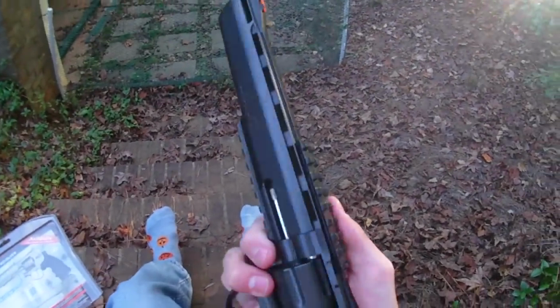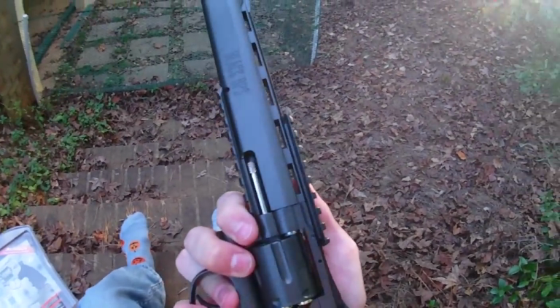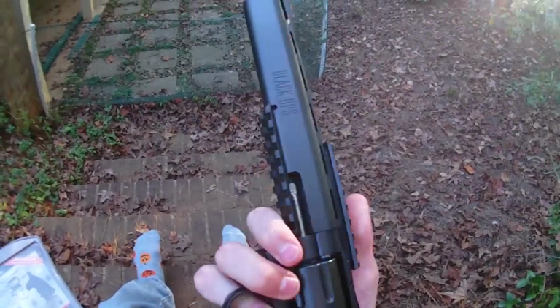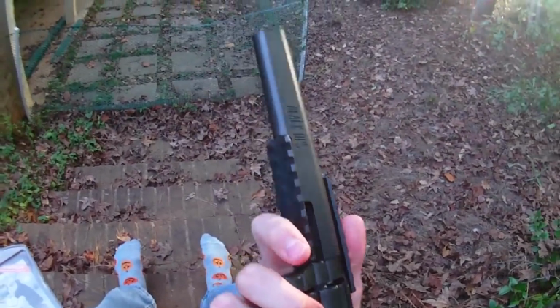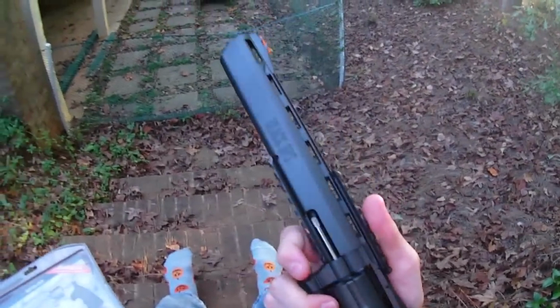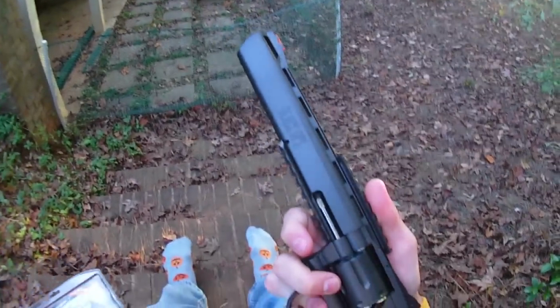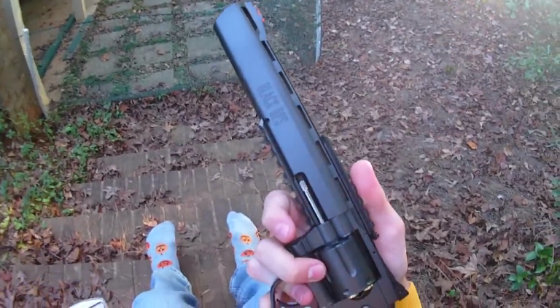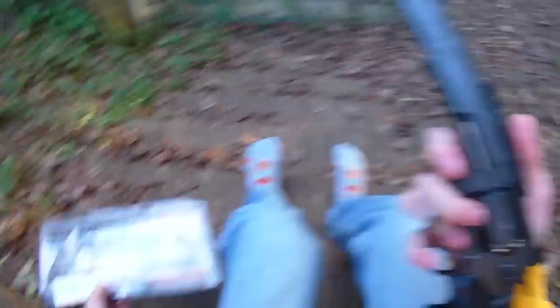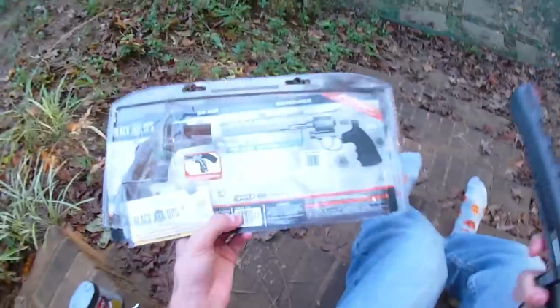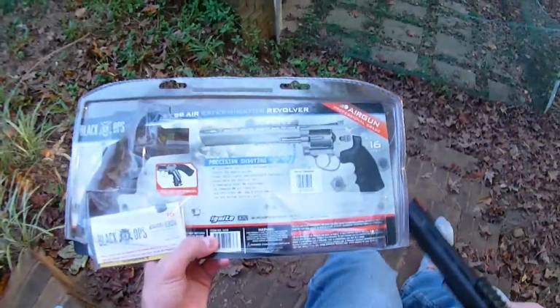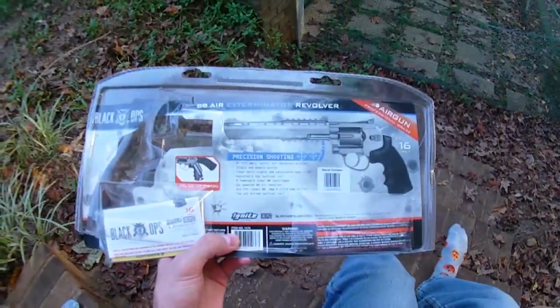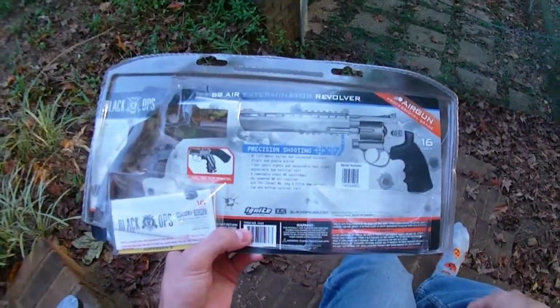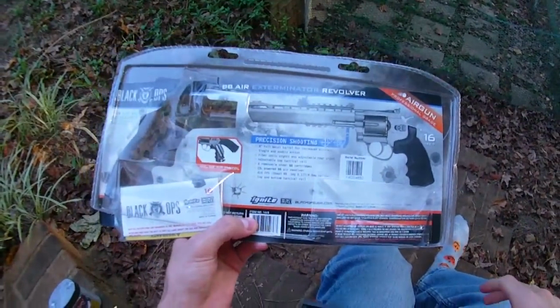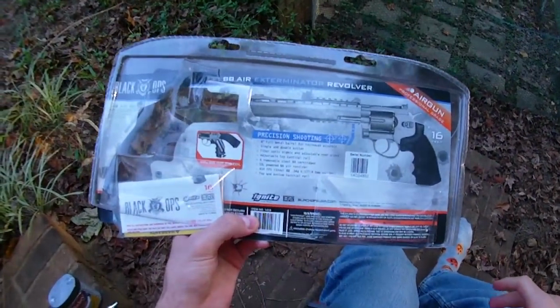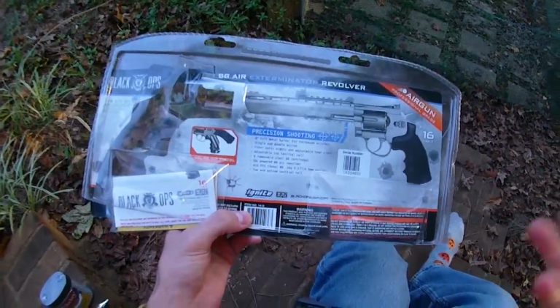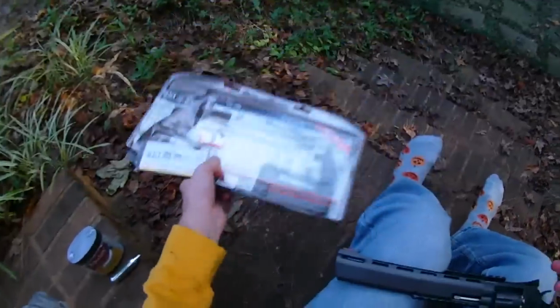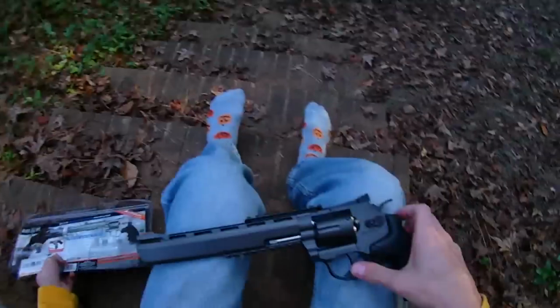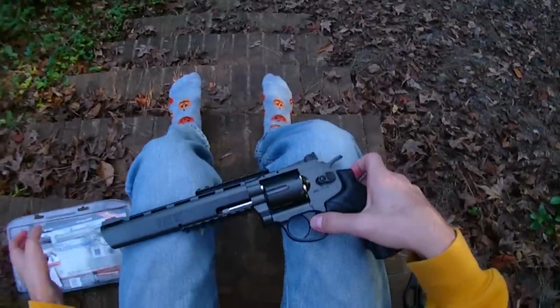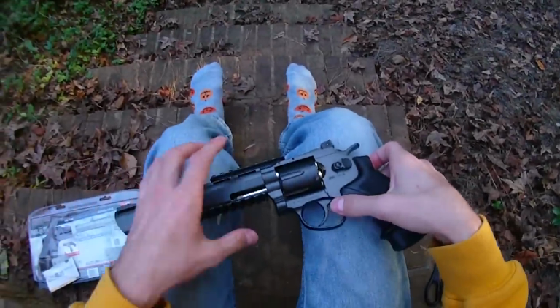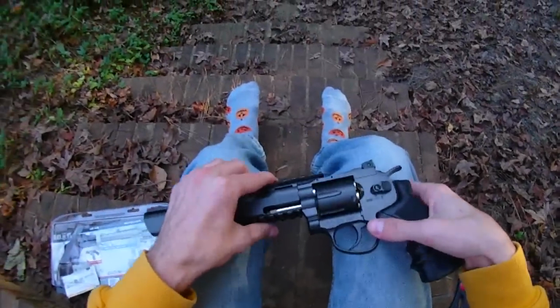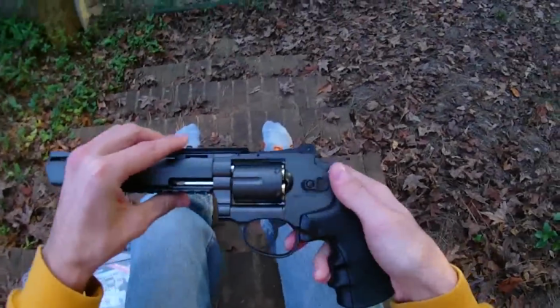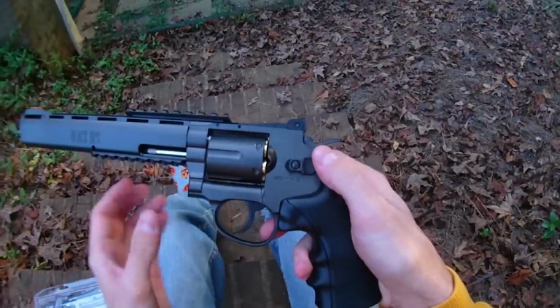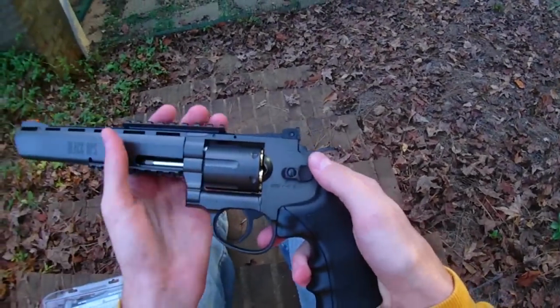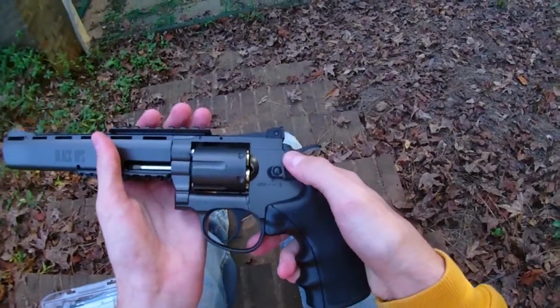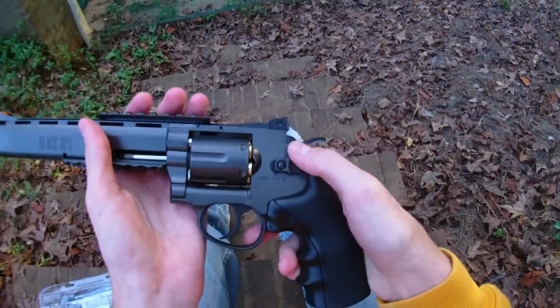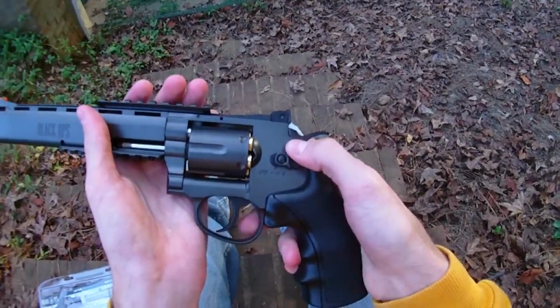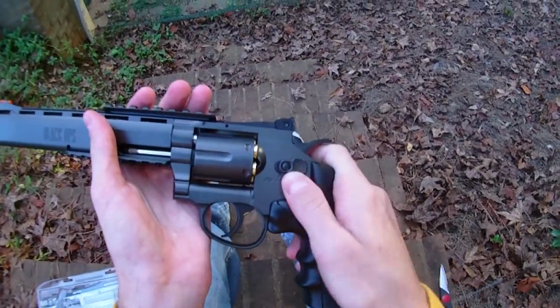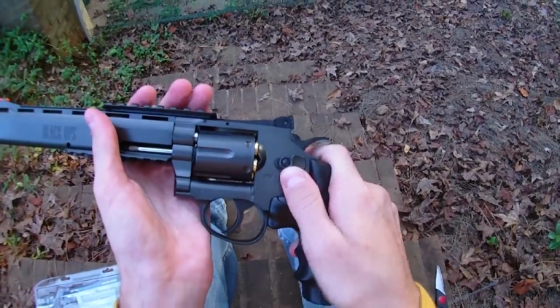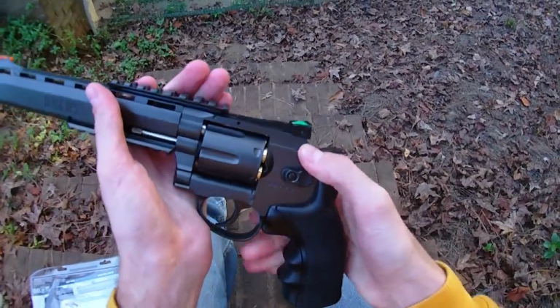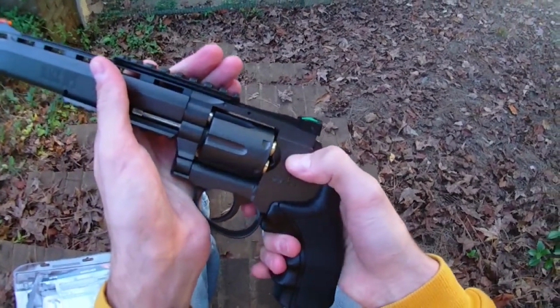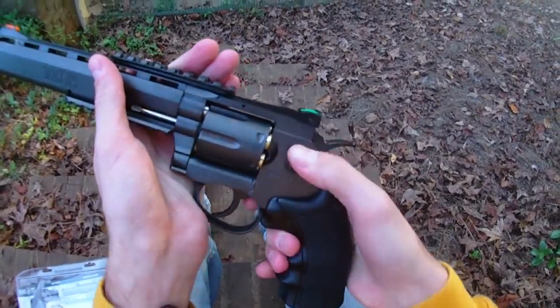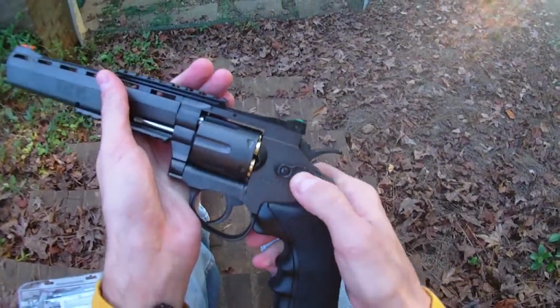It has six removable steel BB cartridges and an adjustable top tactical rail — this looks like Picatinny to me but I'm not a hundred percent sure. And it's a revolver style, which means how hard could it really be to function?